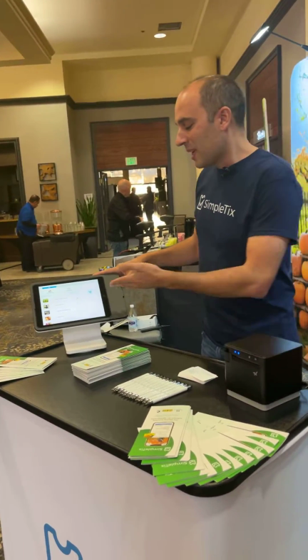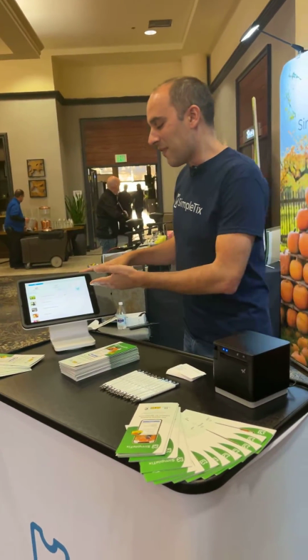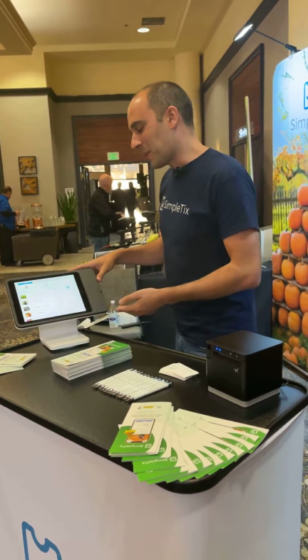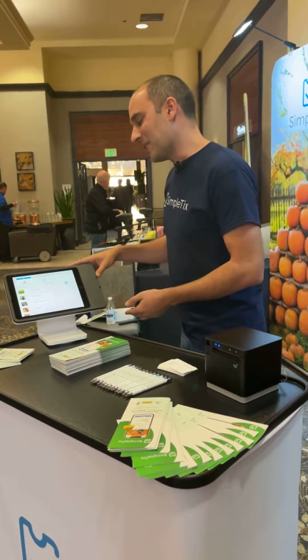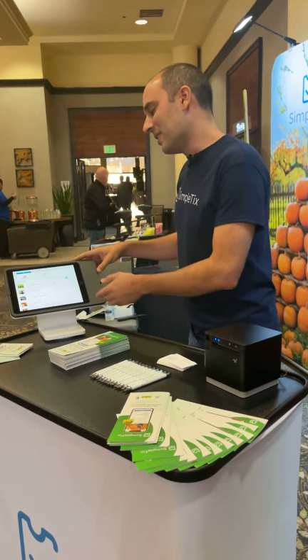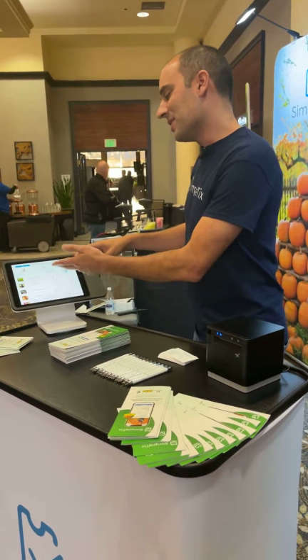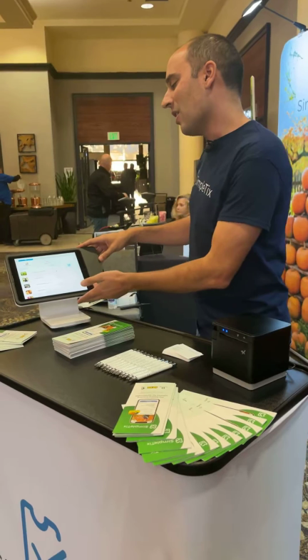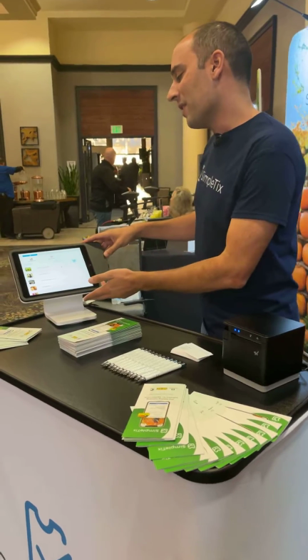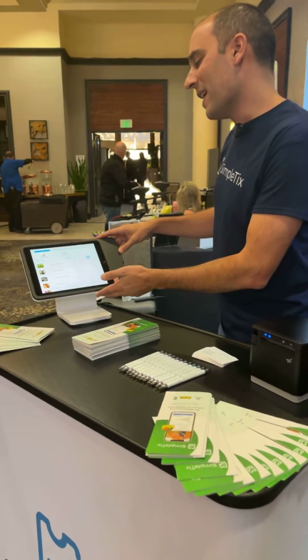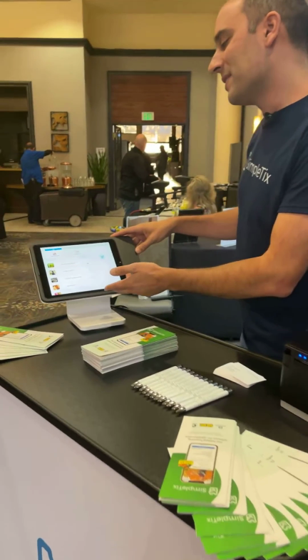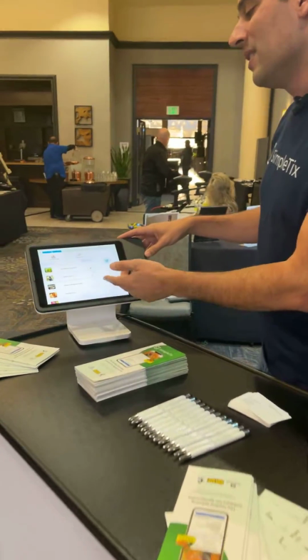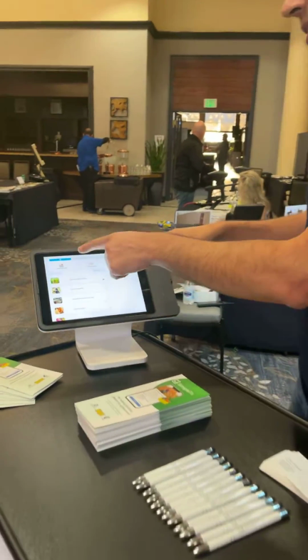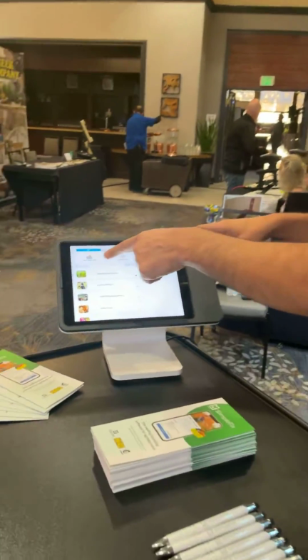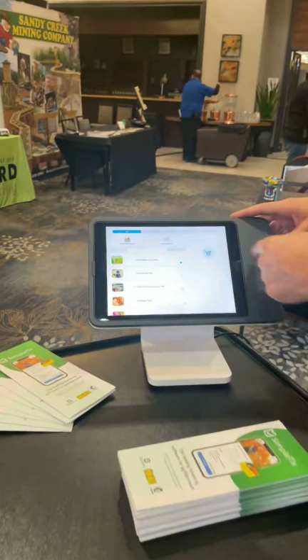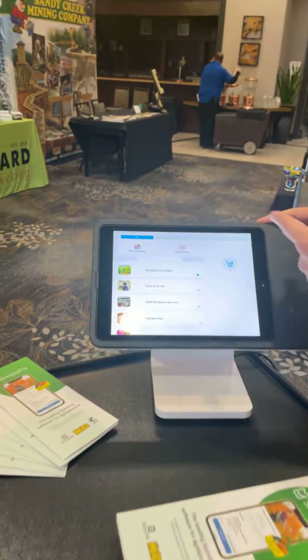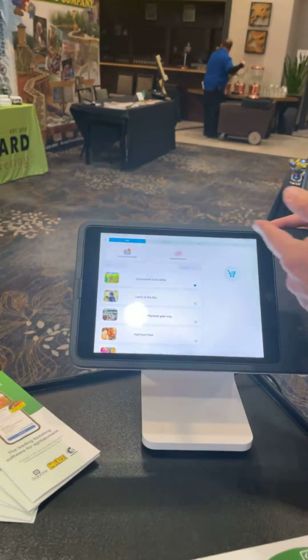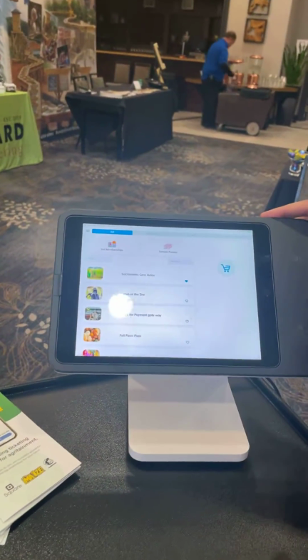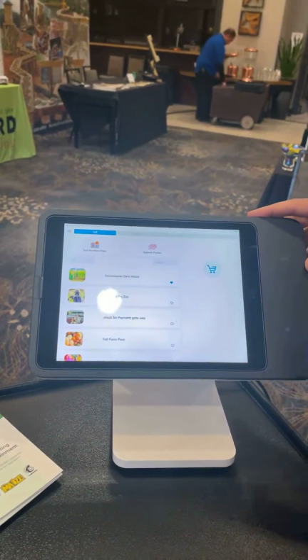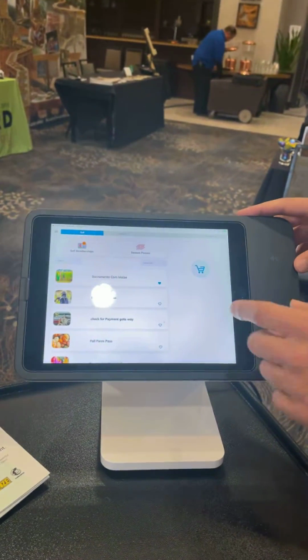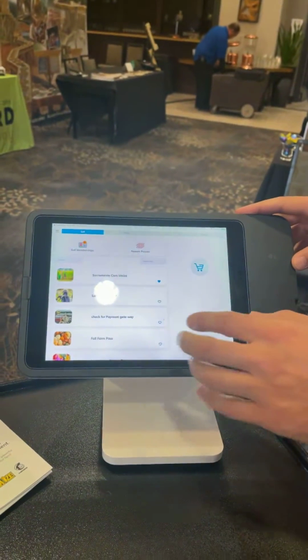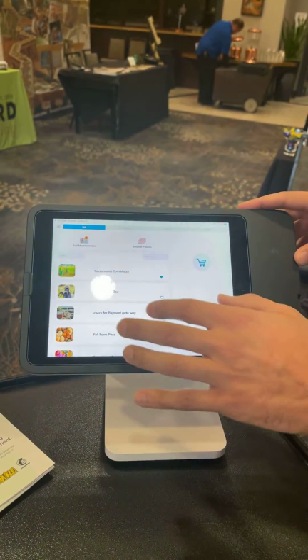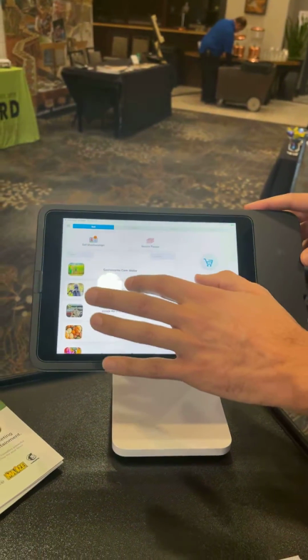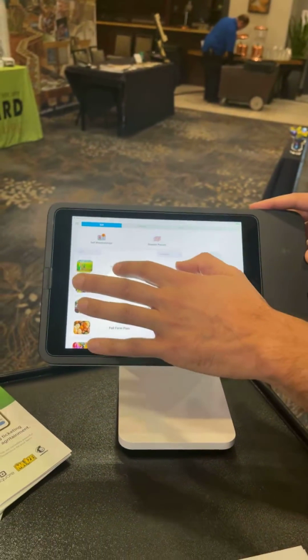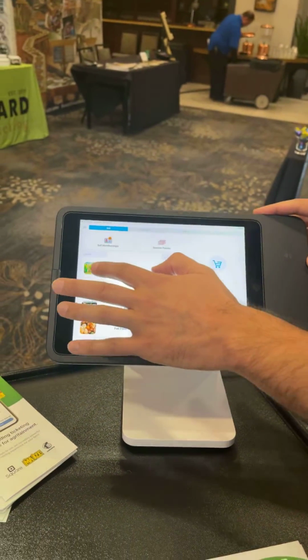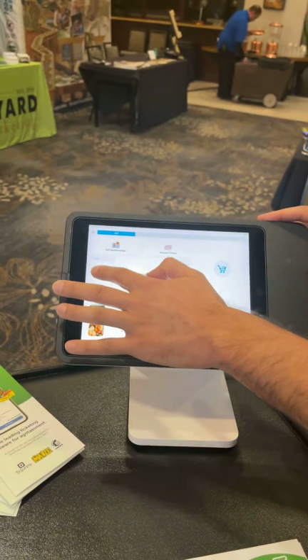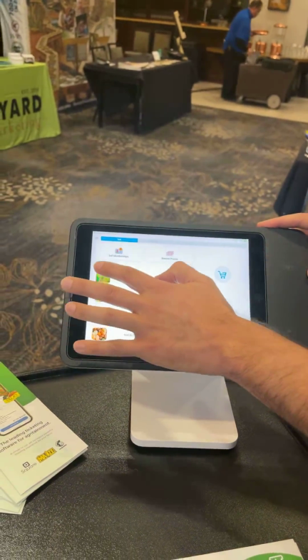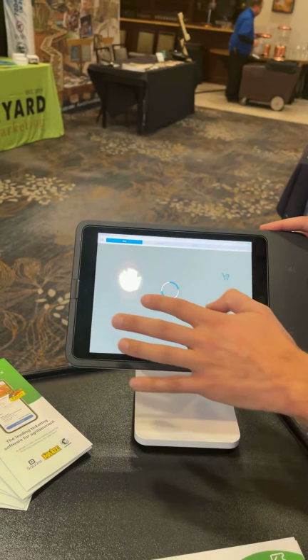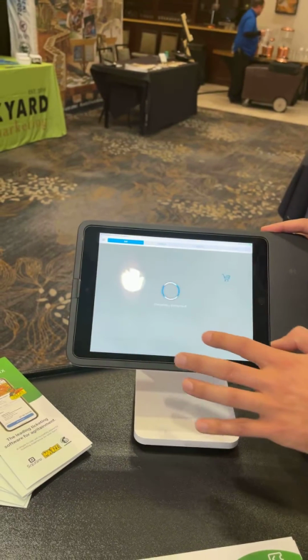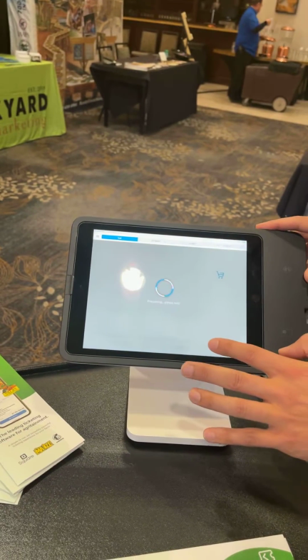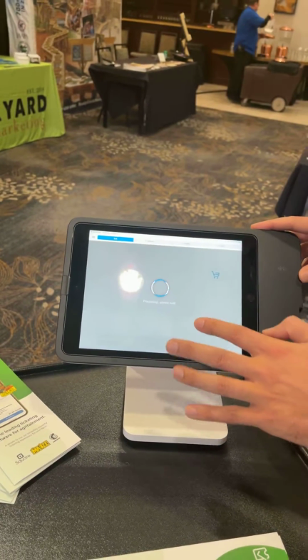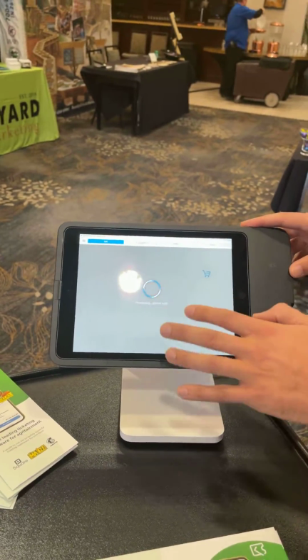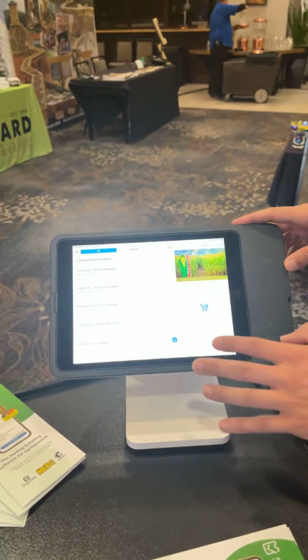From the Square Stand you can see all of your events, you can sell memberships, you can also sell season passes here. But for now I'll go ahead and sell tickets for this one event.